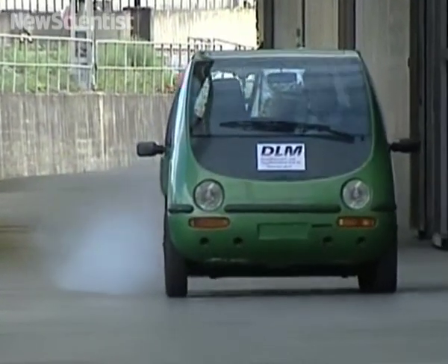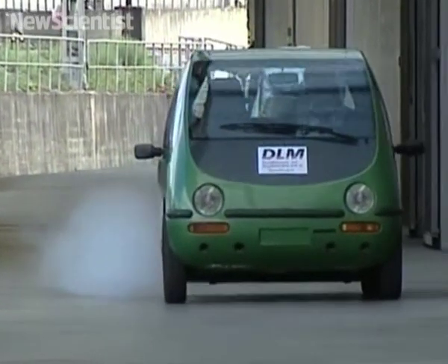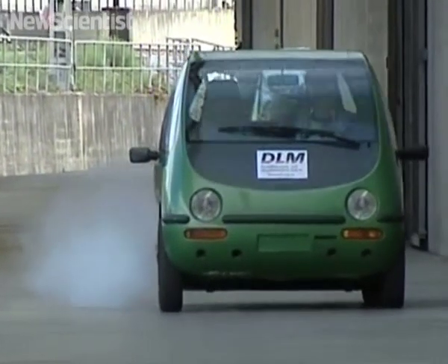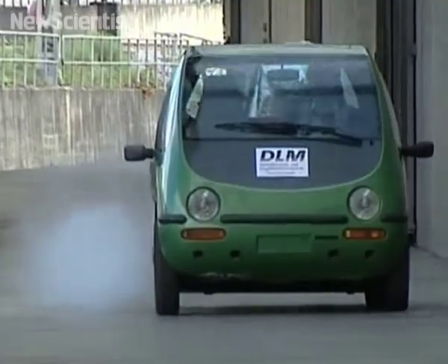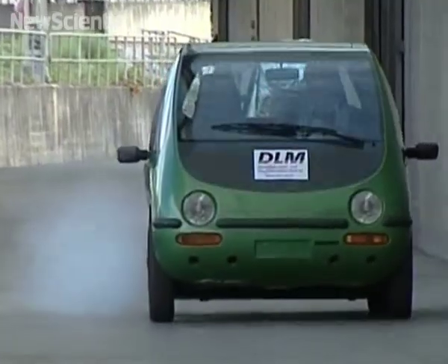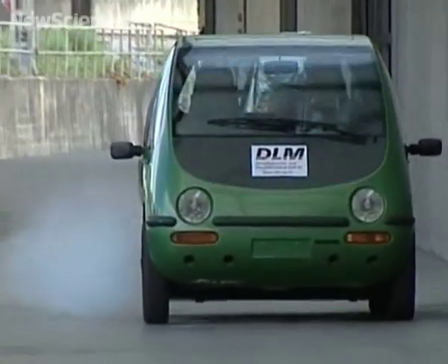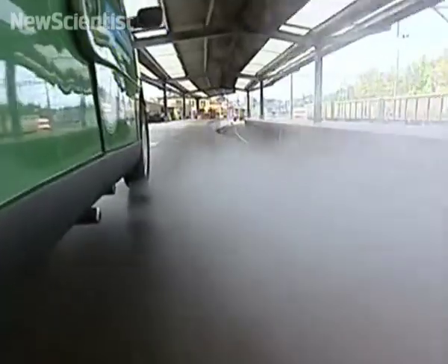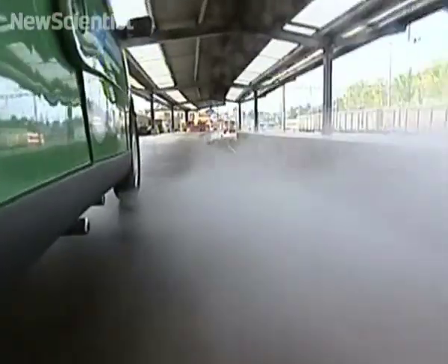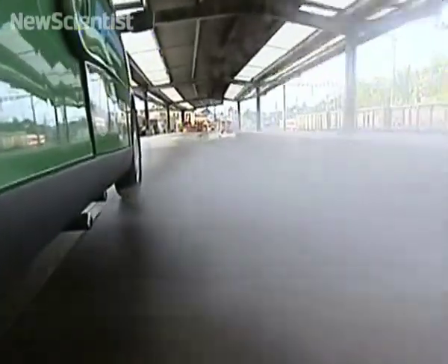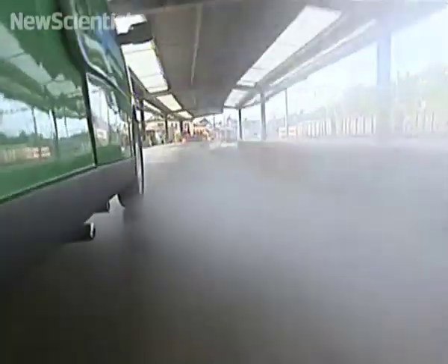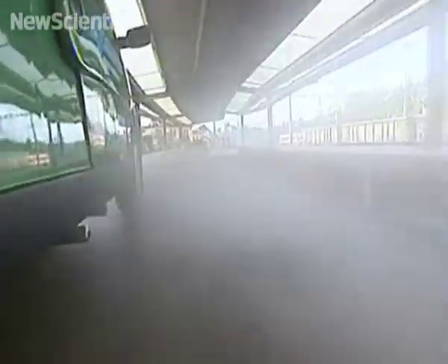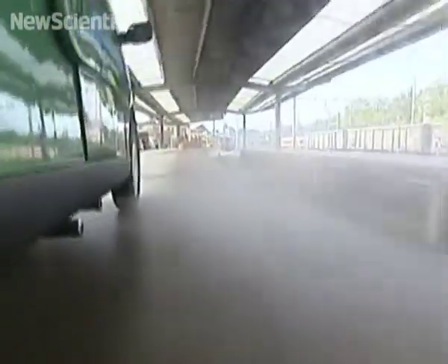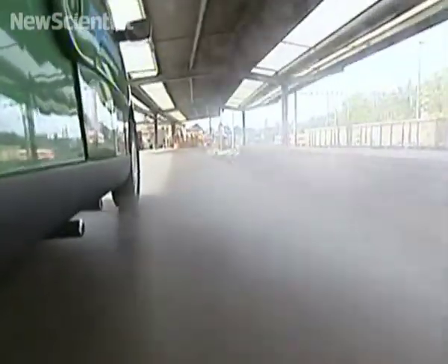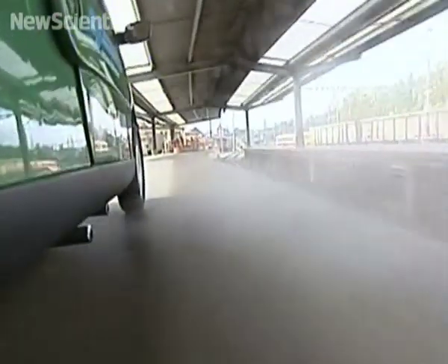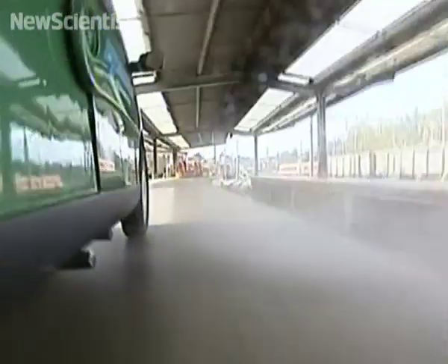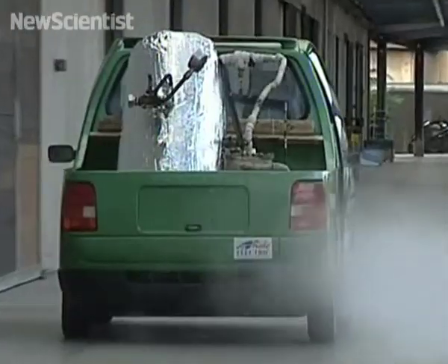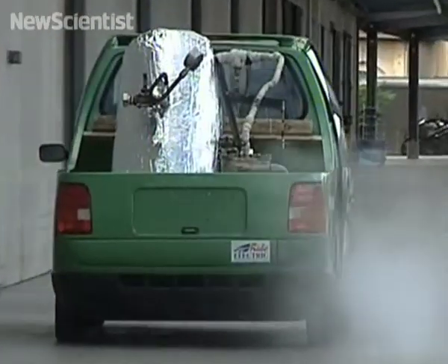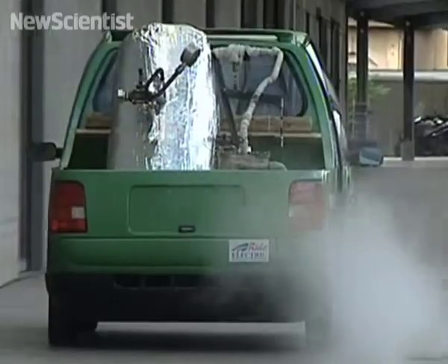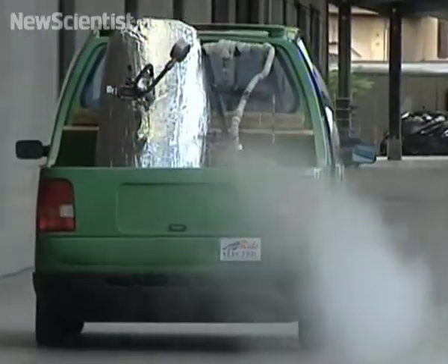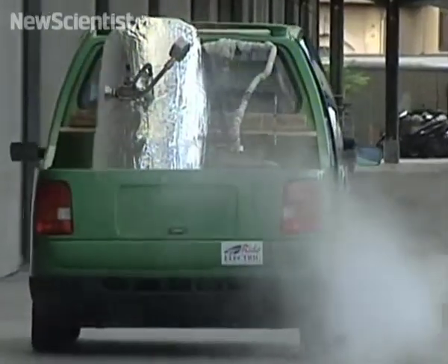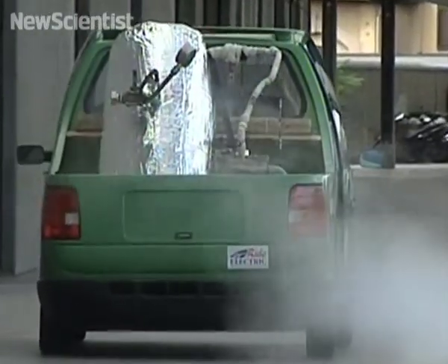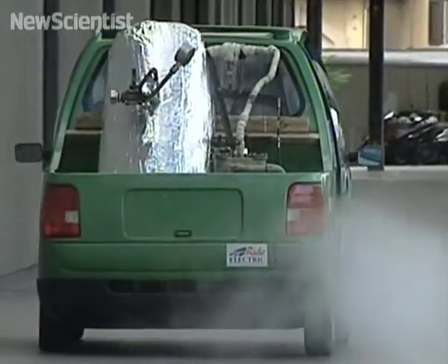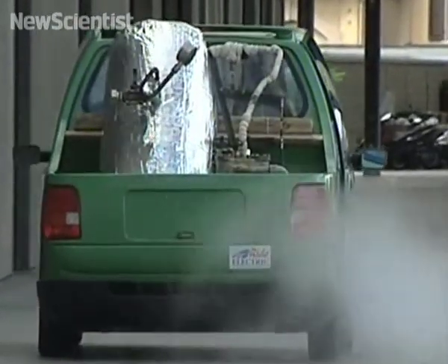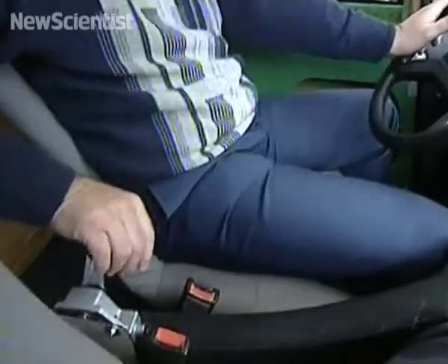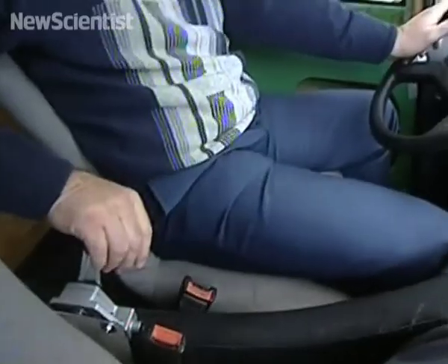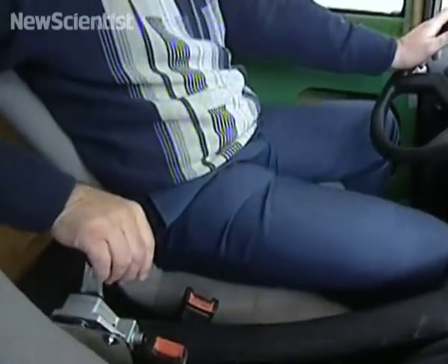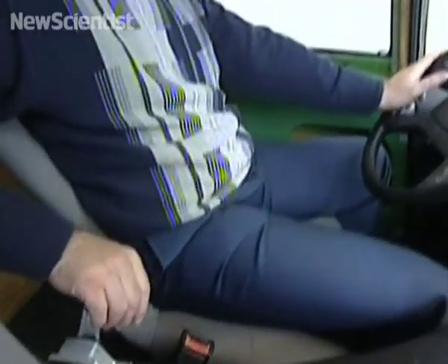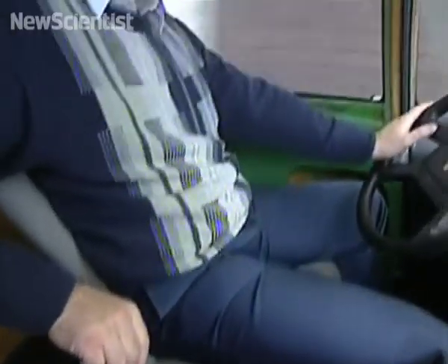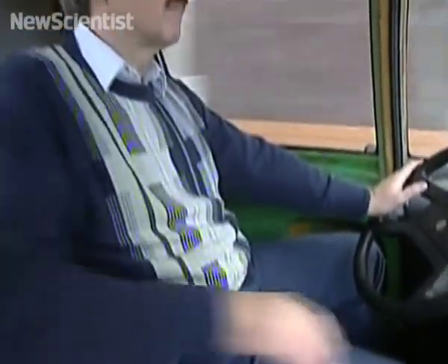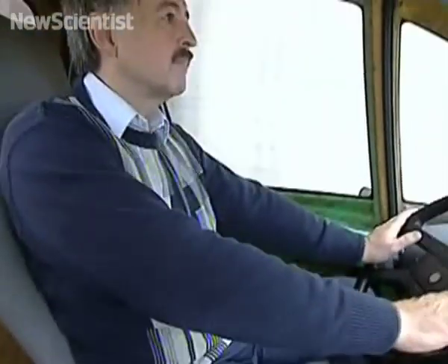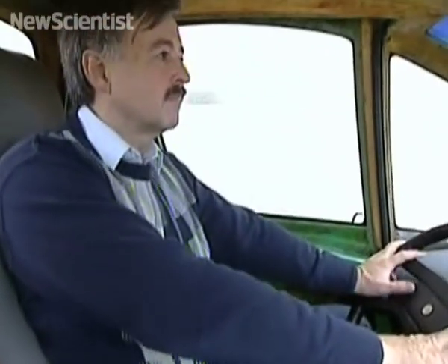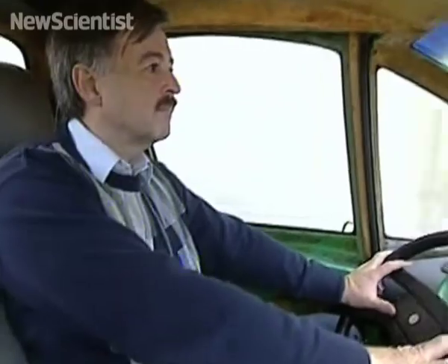This may look like an ordinary smart car, but take a closer look and you'll see that it's powered by steam. Forget batteries or biofuels — Swiss engineer Roger Waller thinks that steam could be used to power cars in the future.